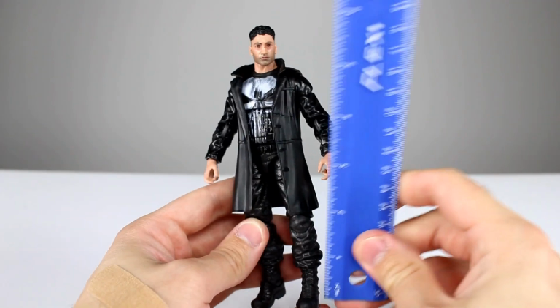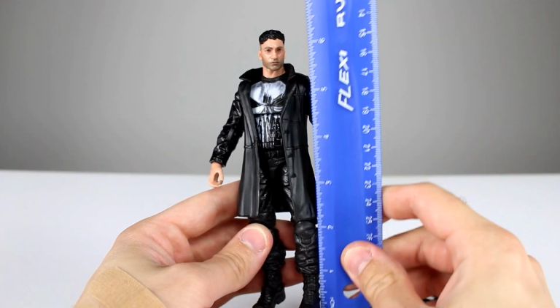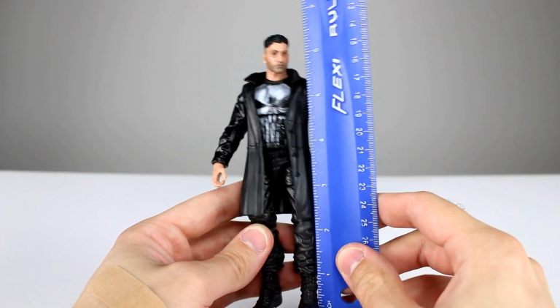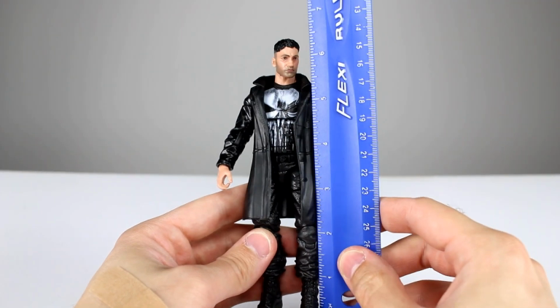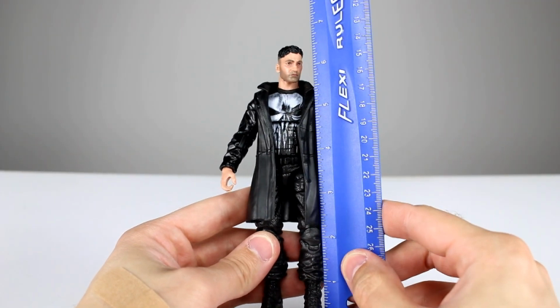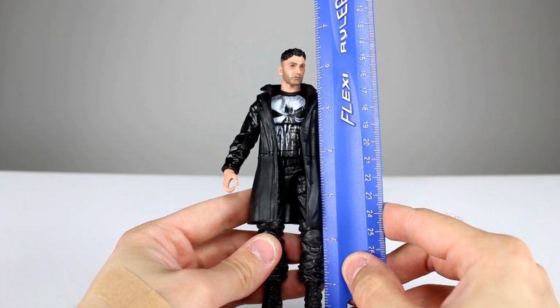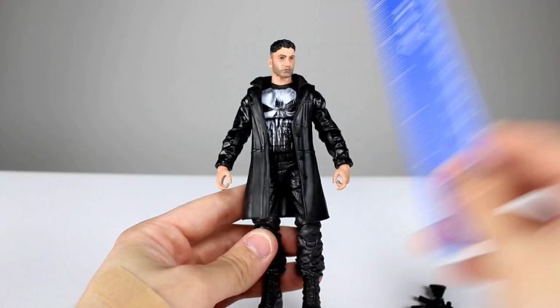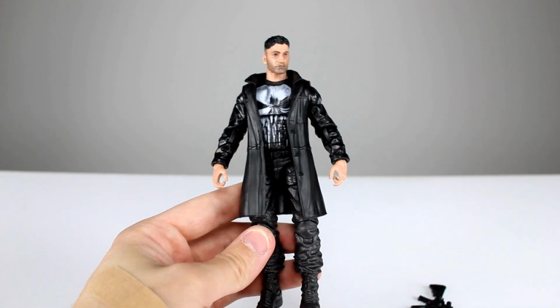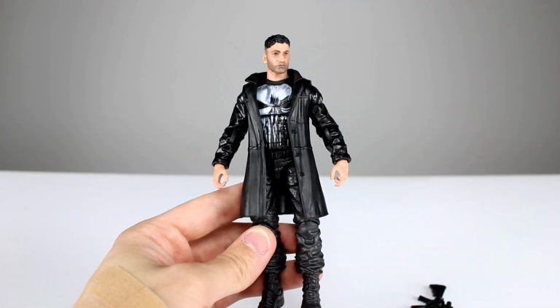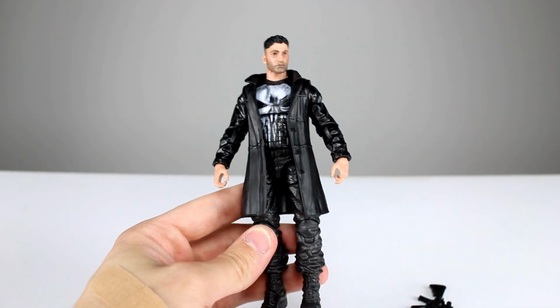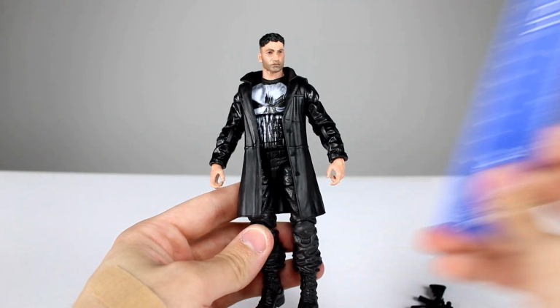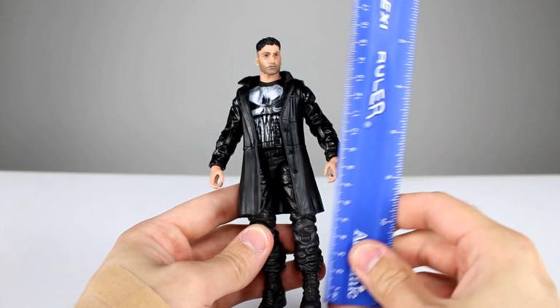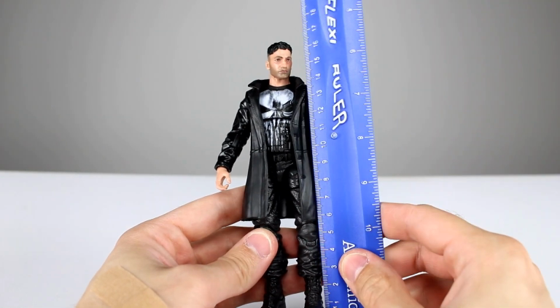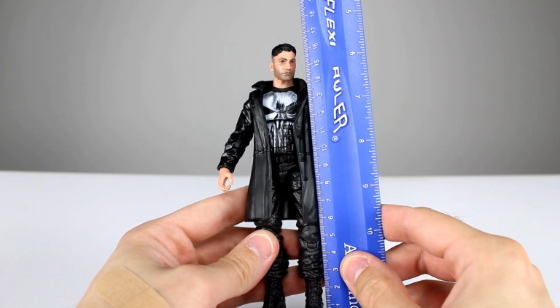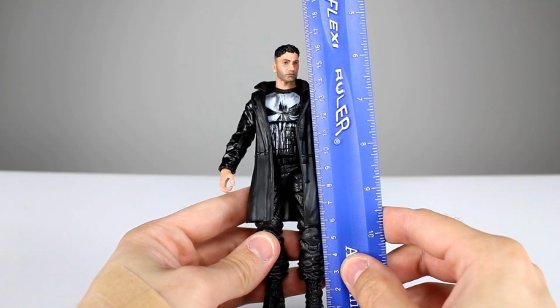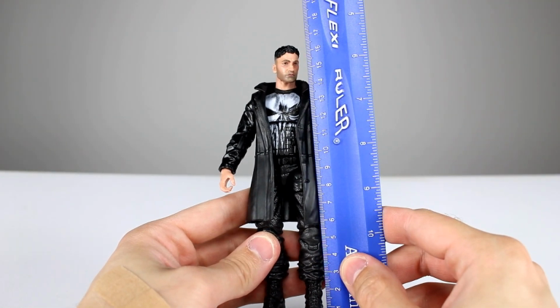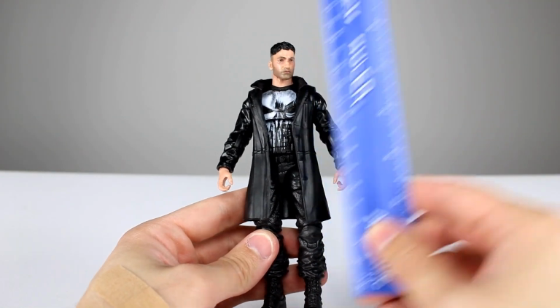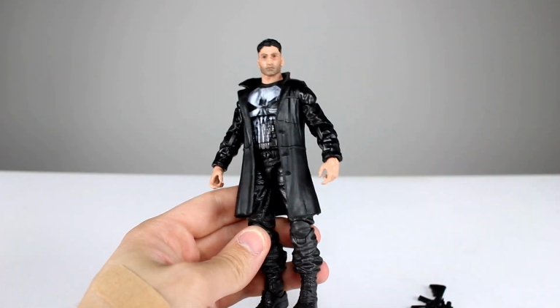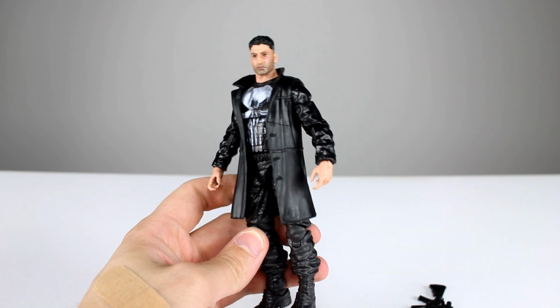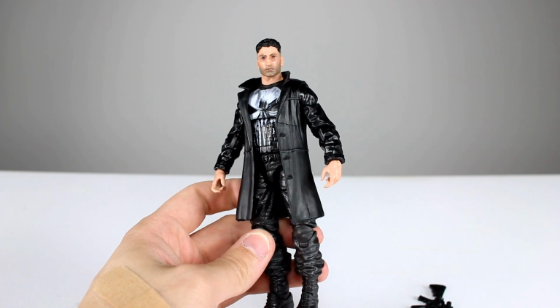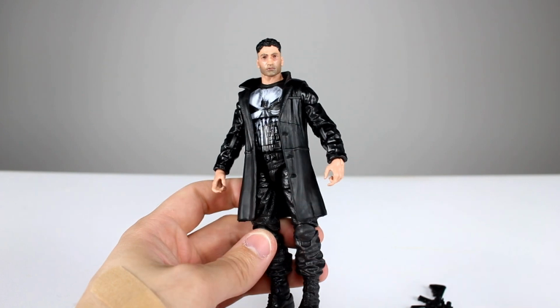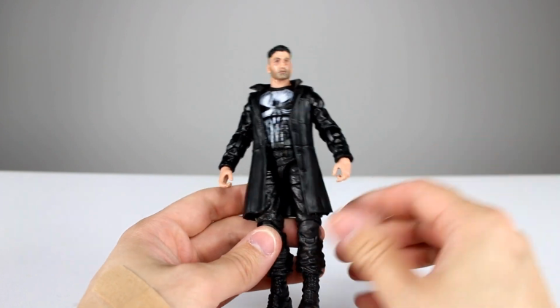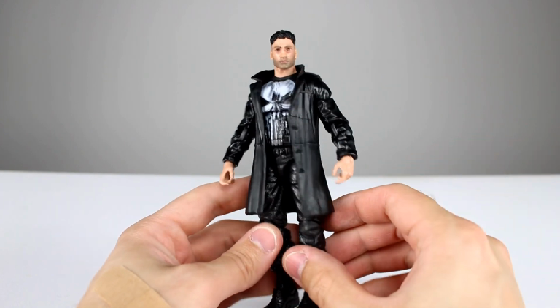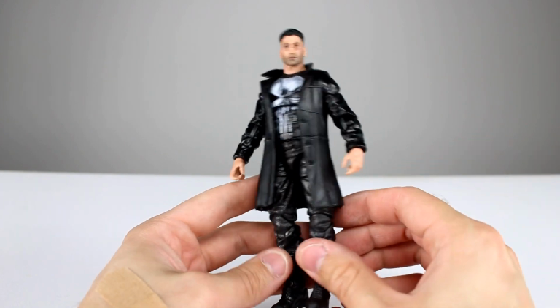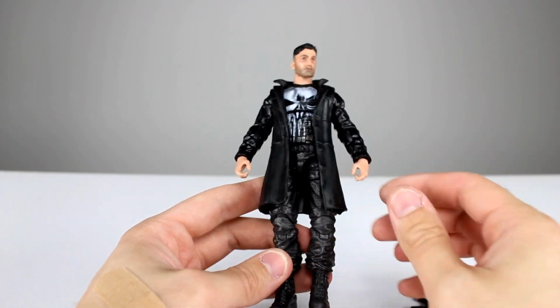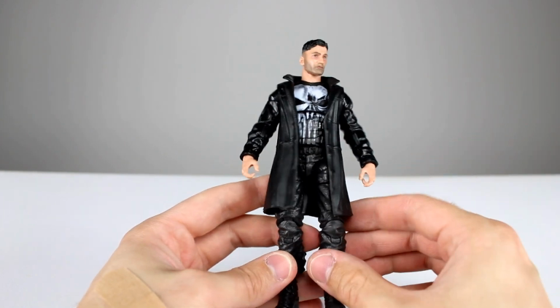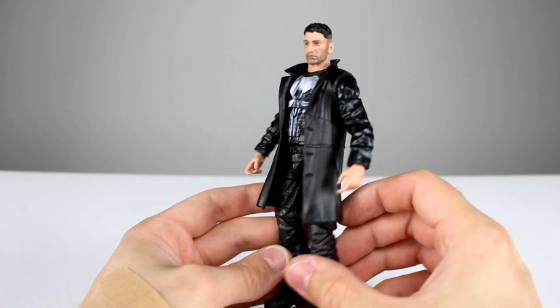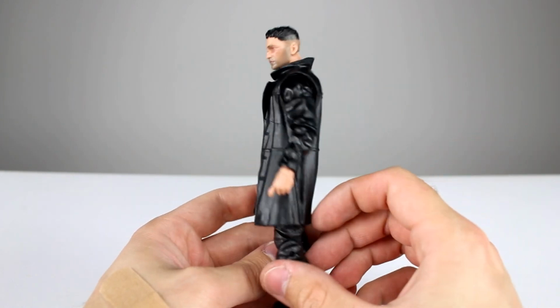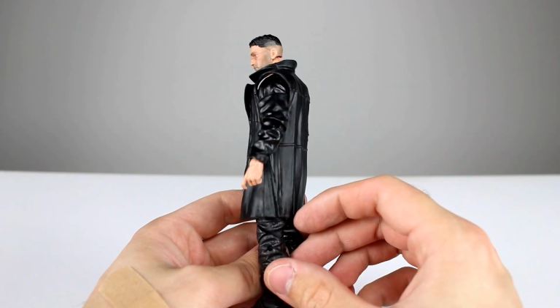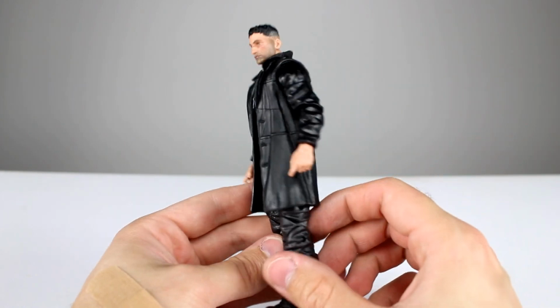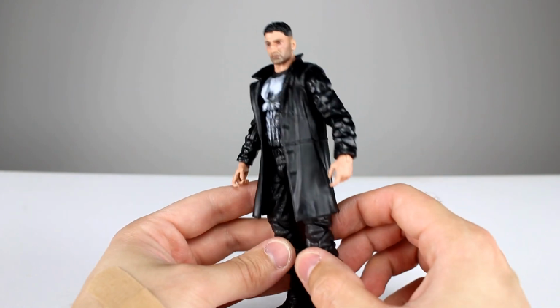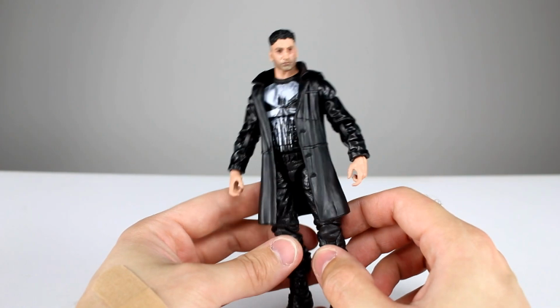This guy stands at just about six and three quarter inches, which makes him just about 17 centimeters, so he's the tallest of the bunch for sure. Not sure if that's accurate or not — I don't really mind it, I think it looks okay.